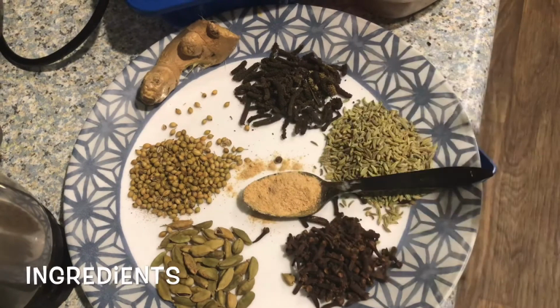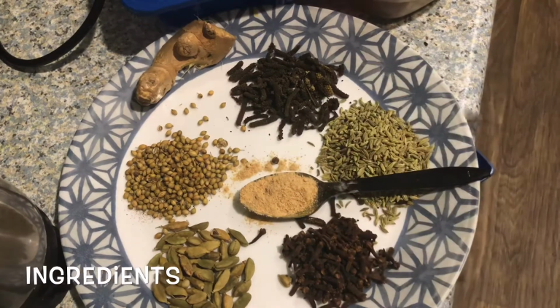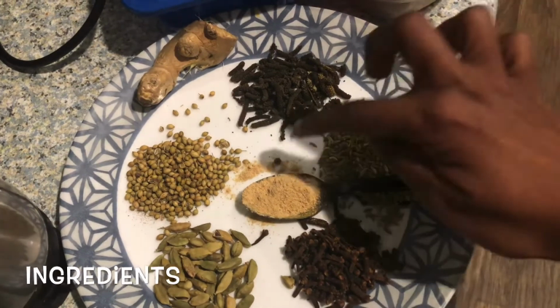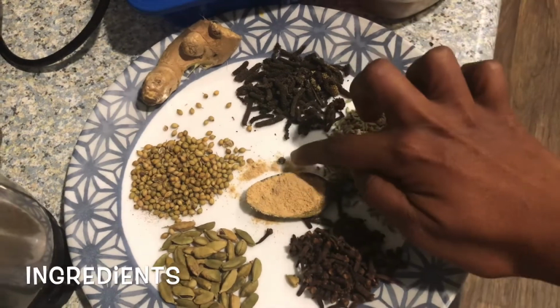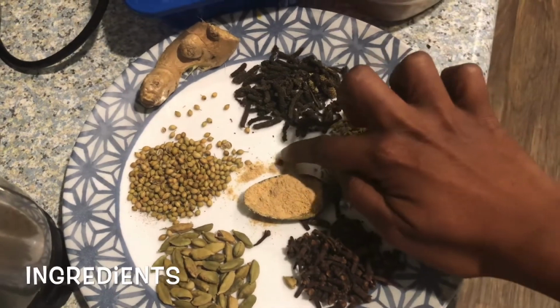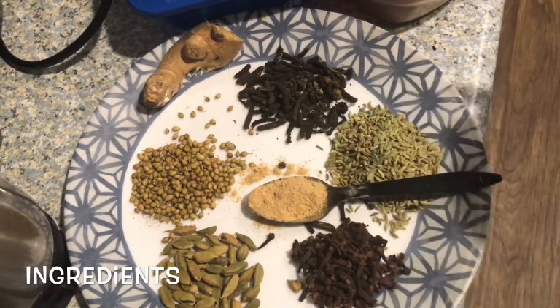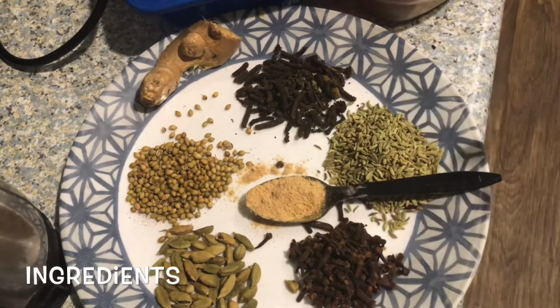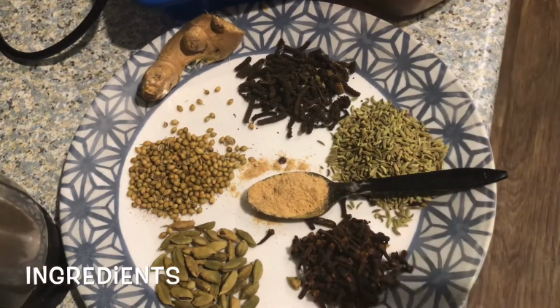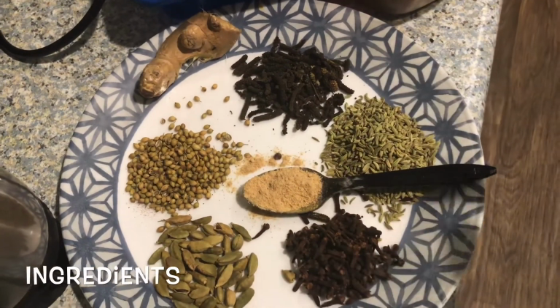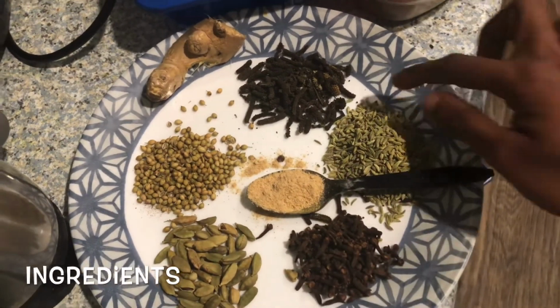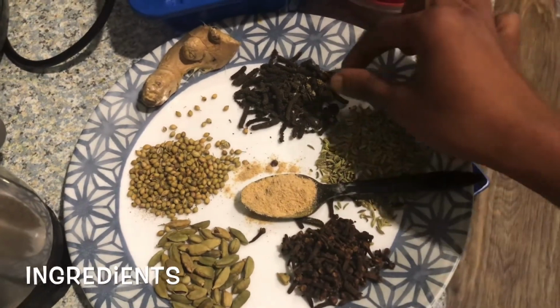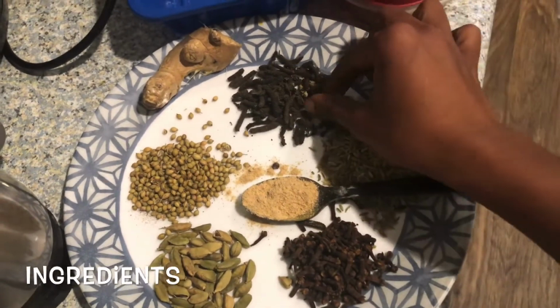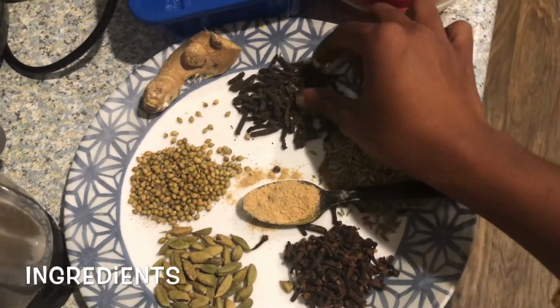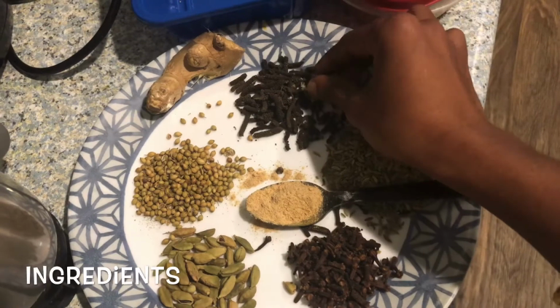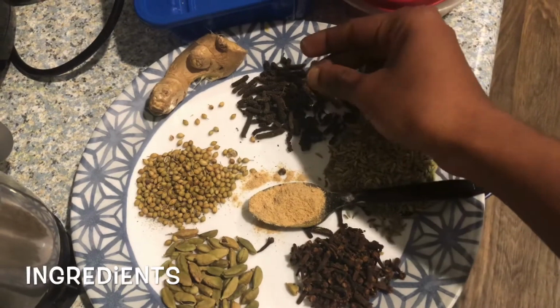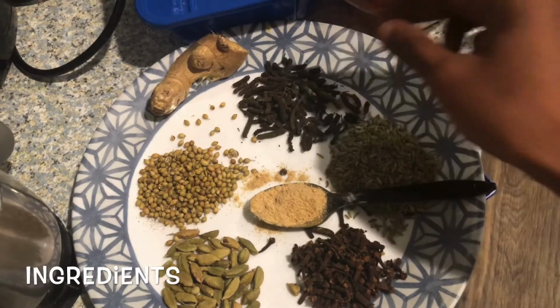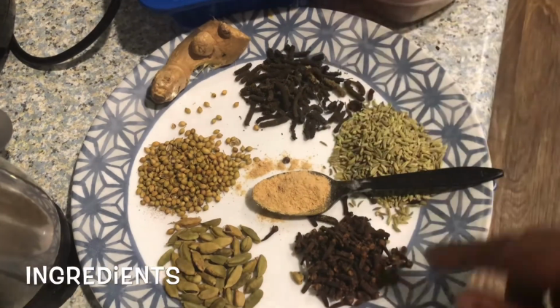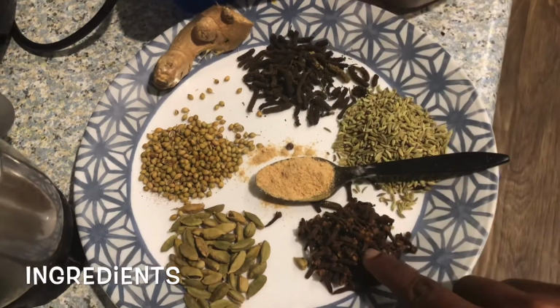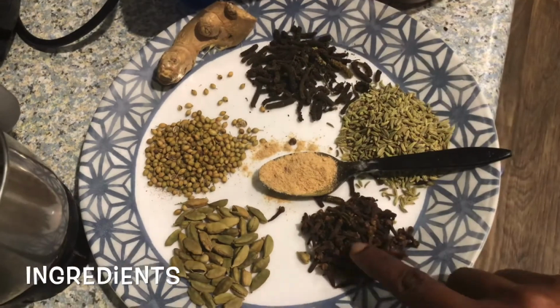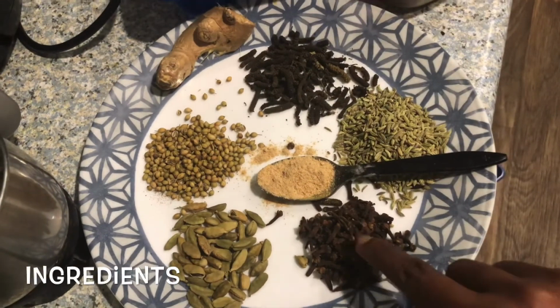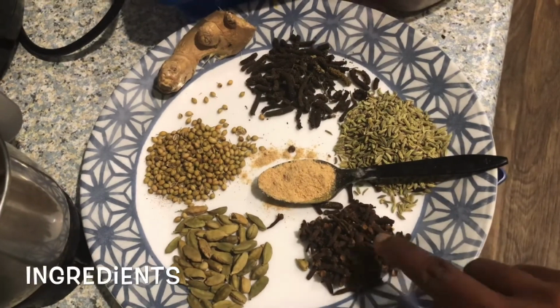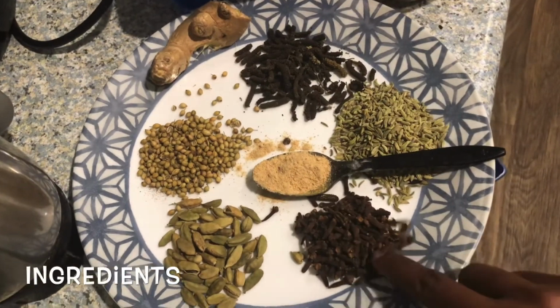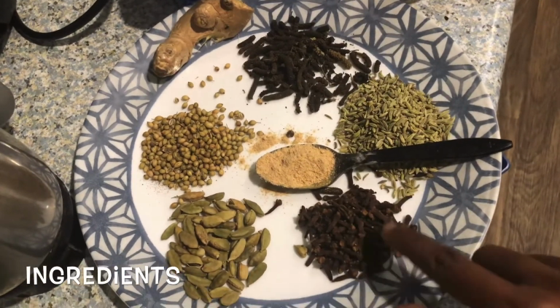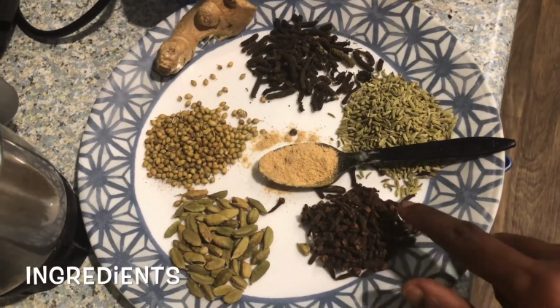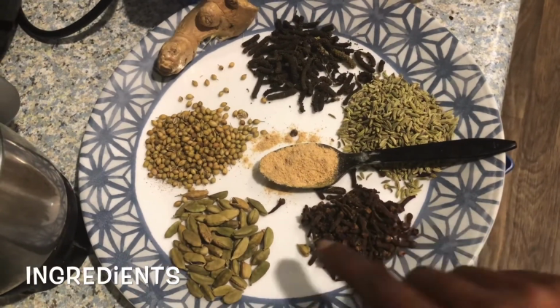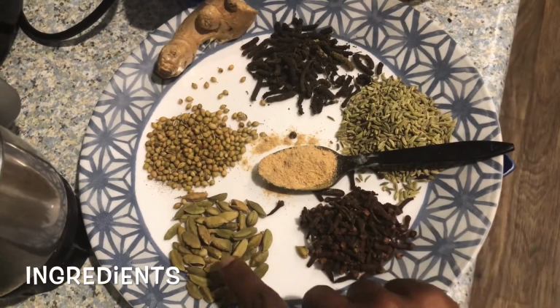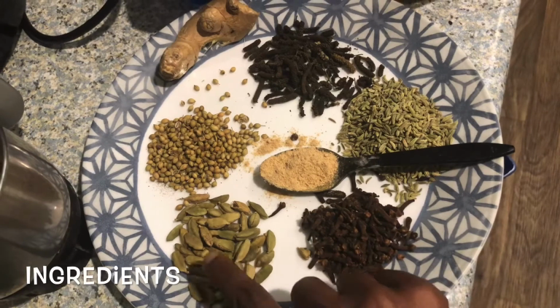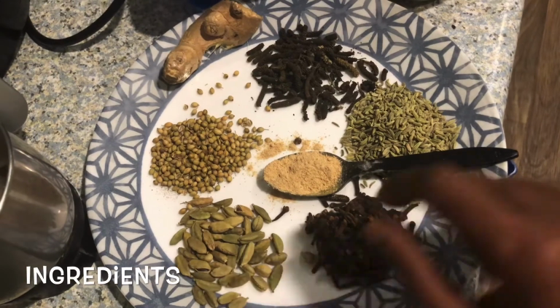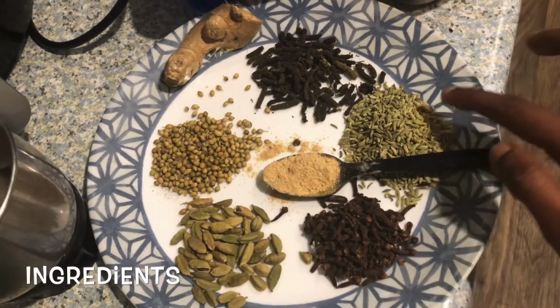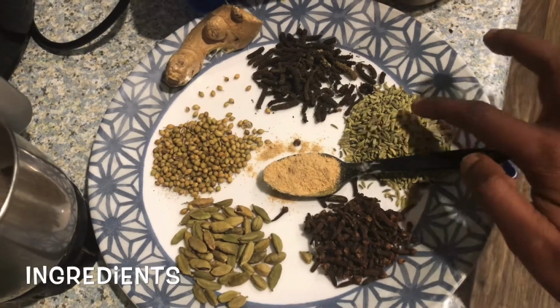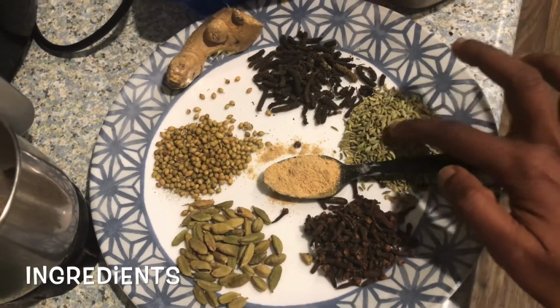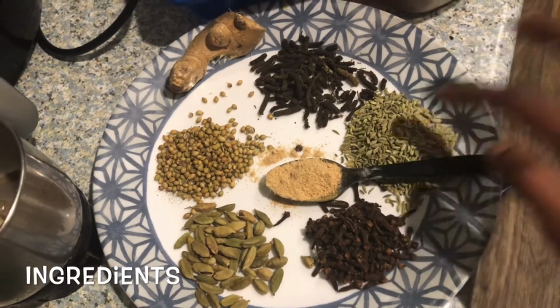I will mix it in a very good way. The cup is also very good. It is a good way to get a good digestion.